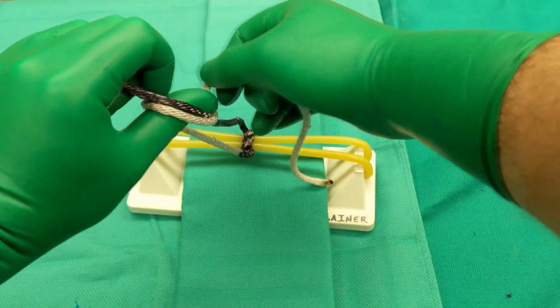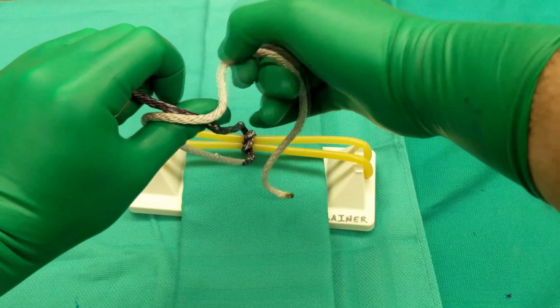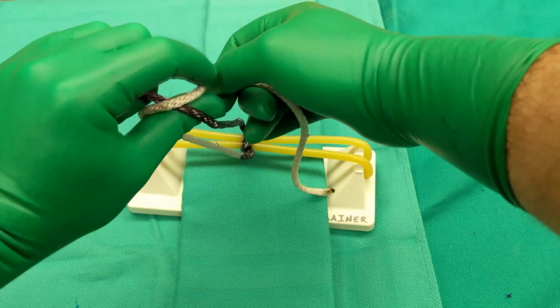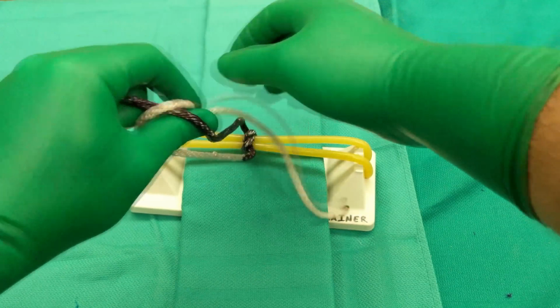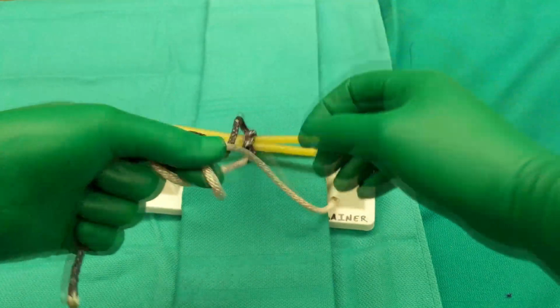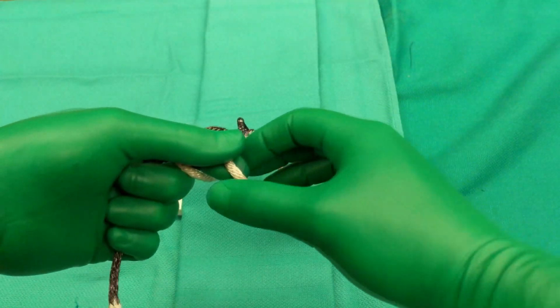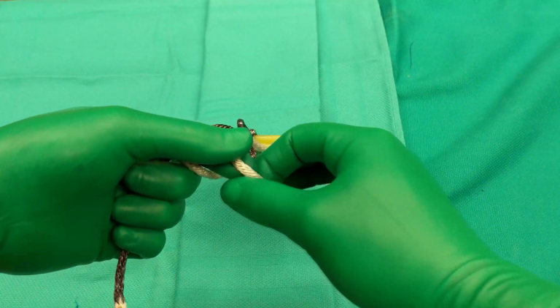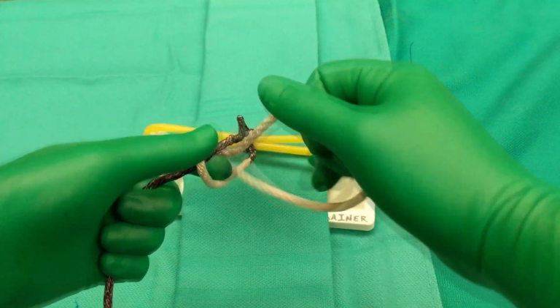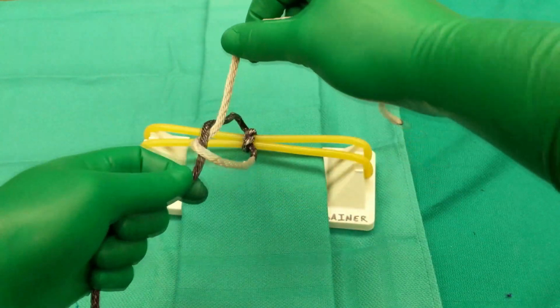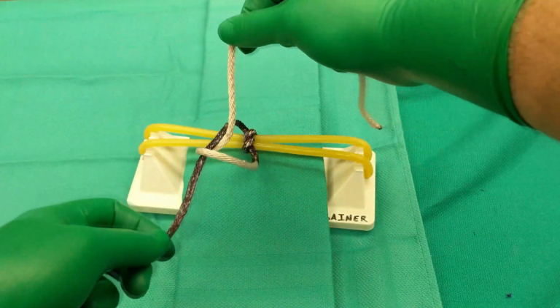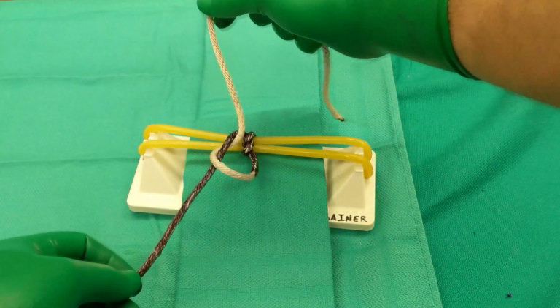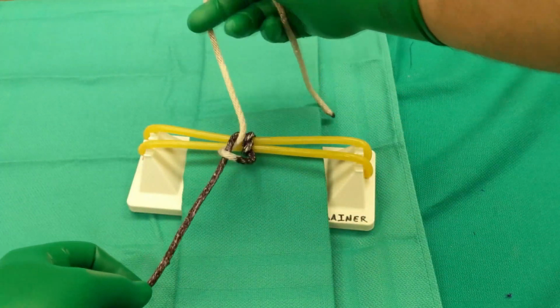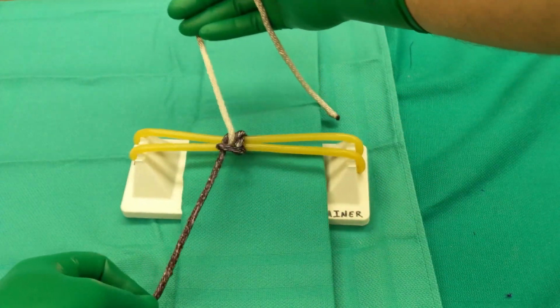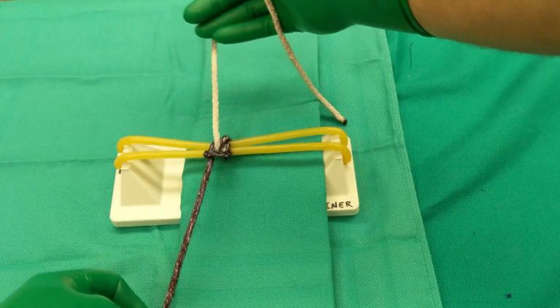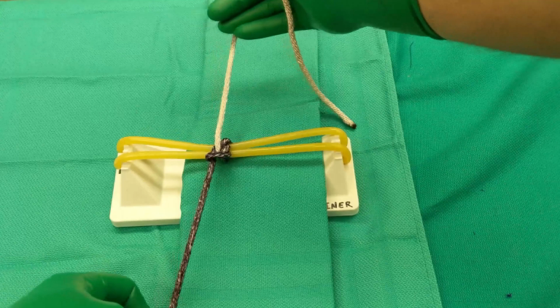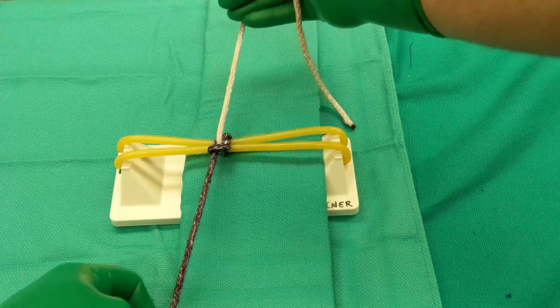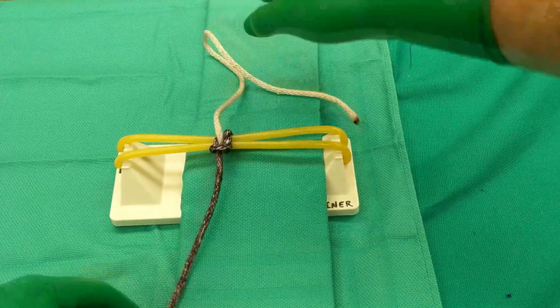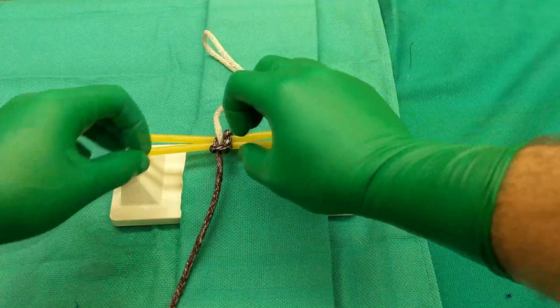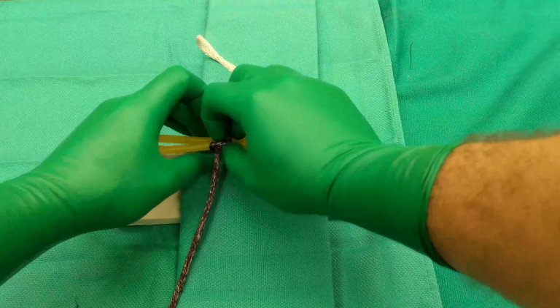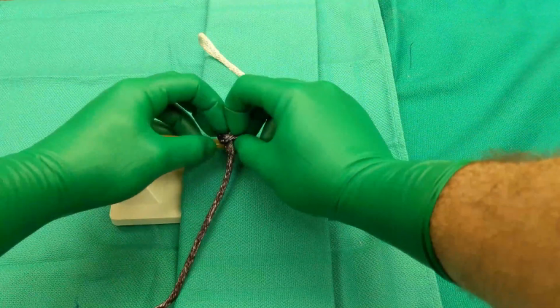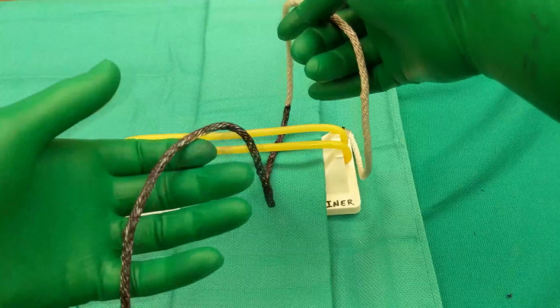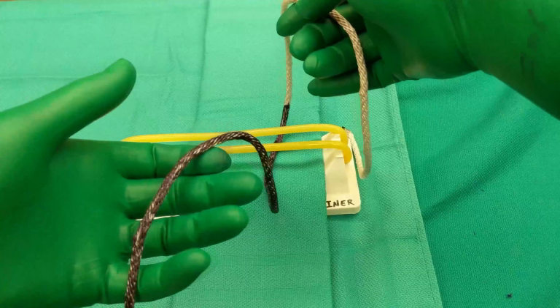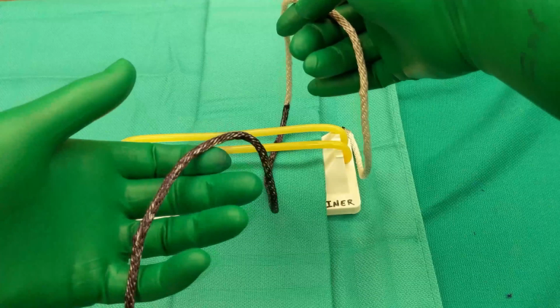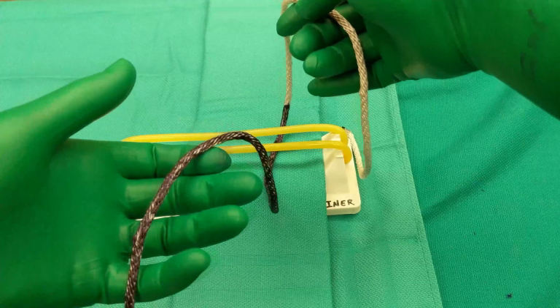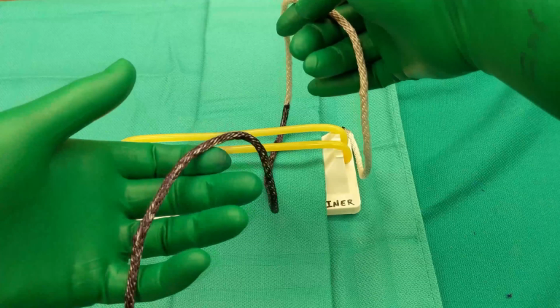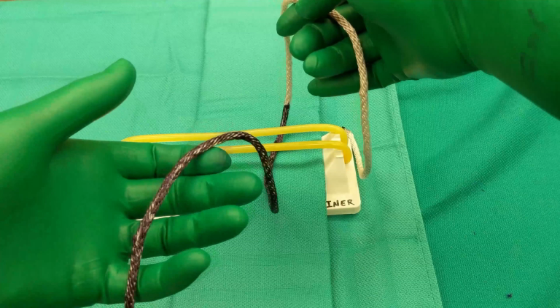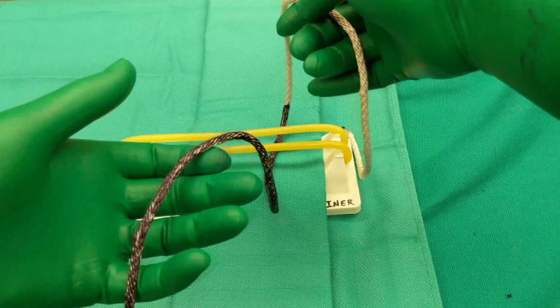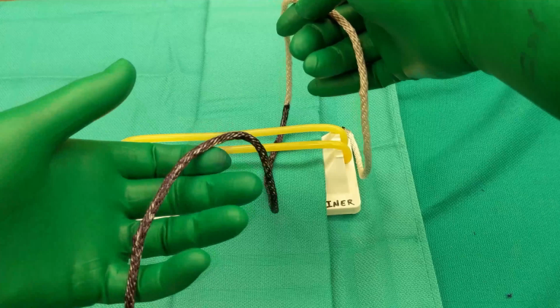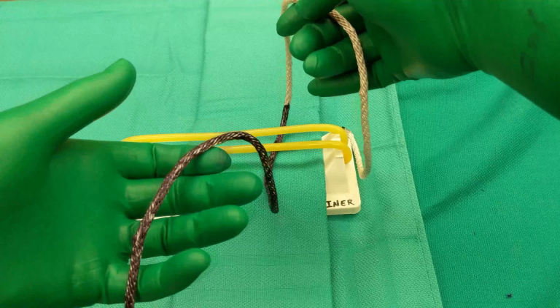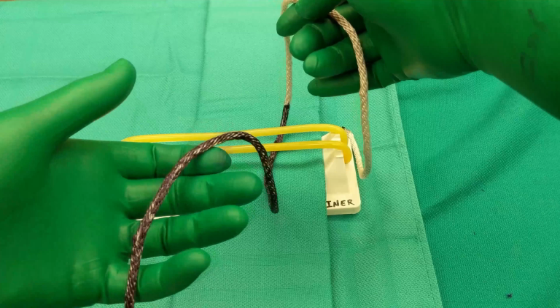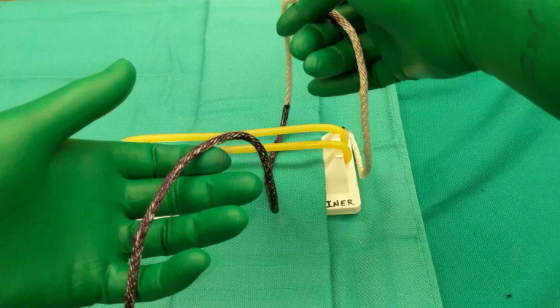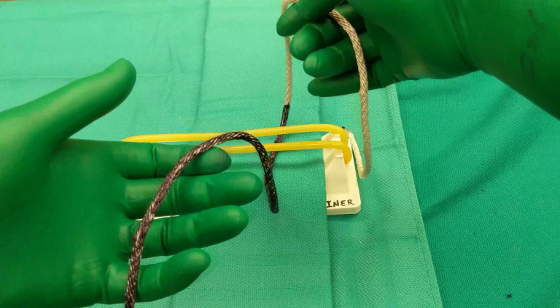Pinch and pull through the loop is repeated. Remember, your hands alternate directions, so the left hand comes towards you again and the right hand goes away to tighten the knot. One more time, a little faster. Remember, for a two-hand tie, your left hand is closest to you to start.